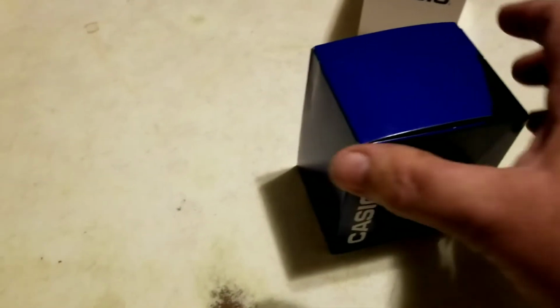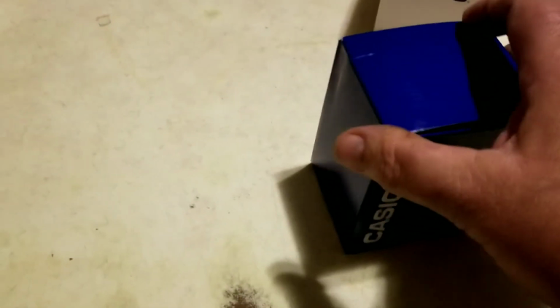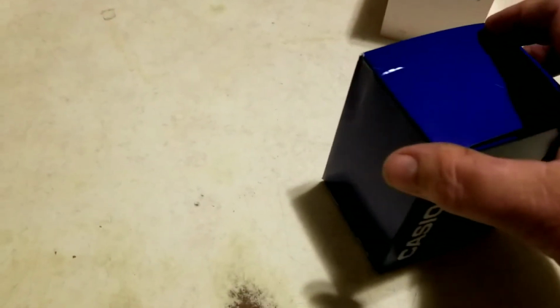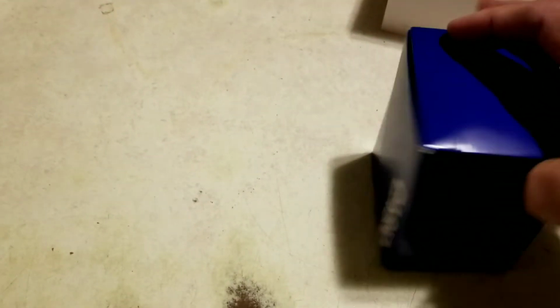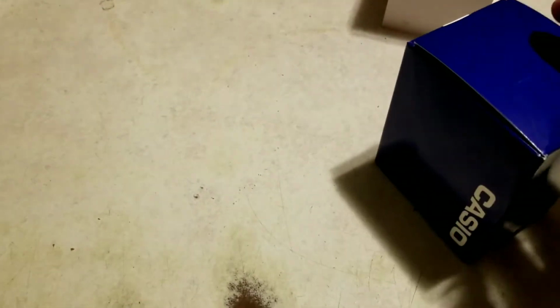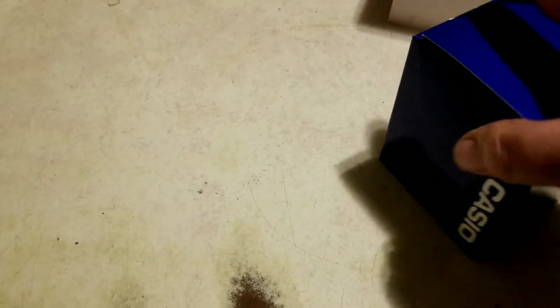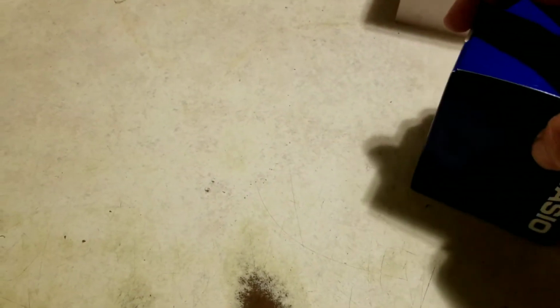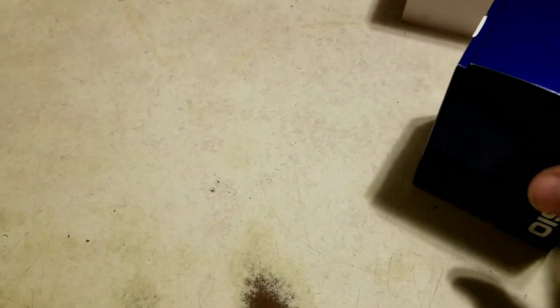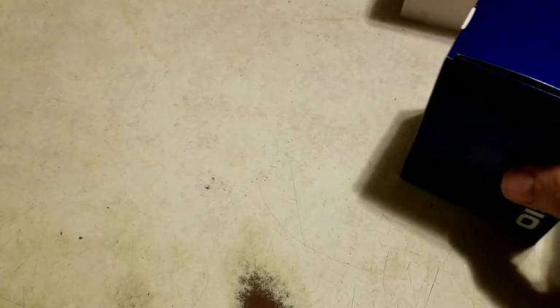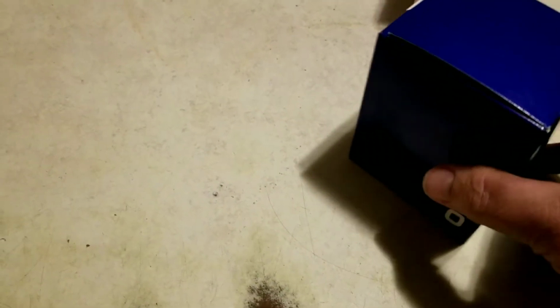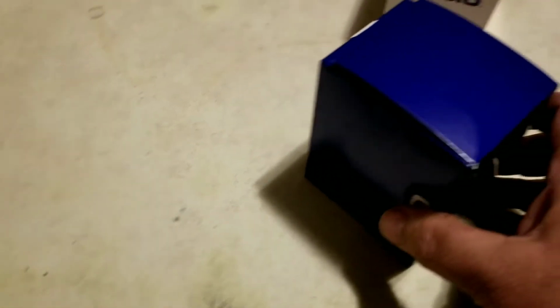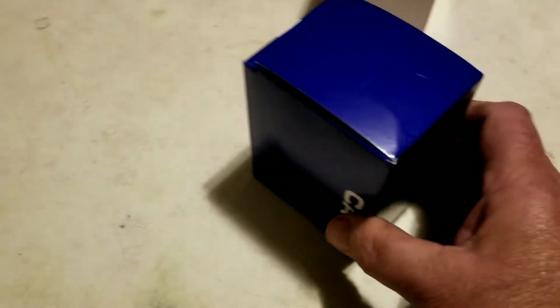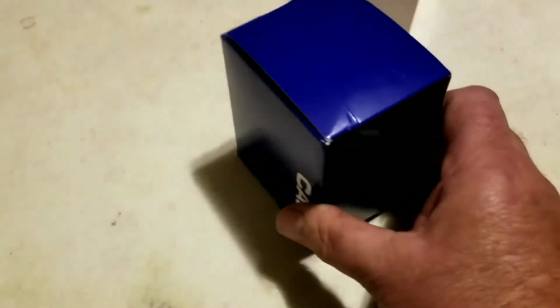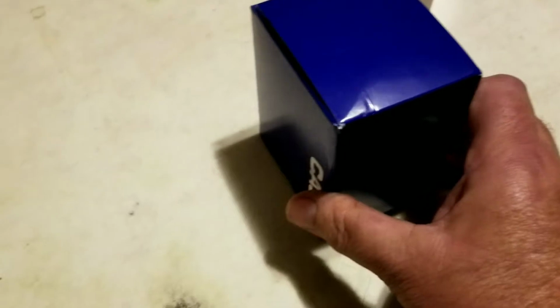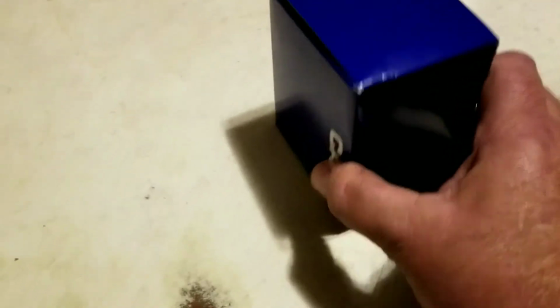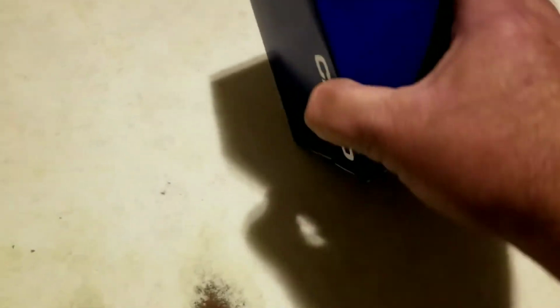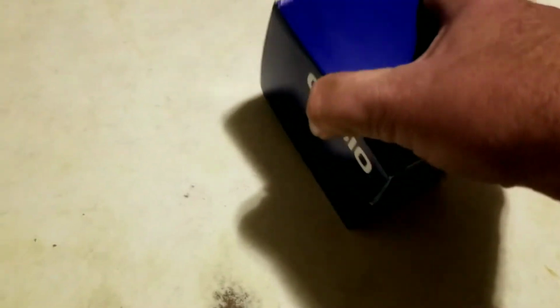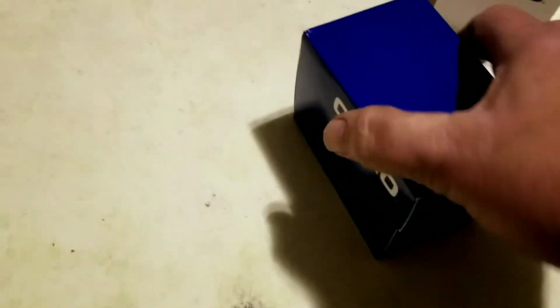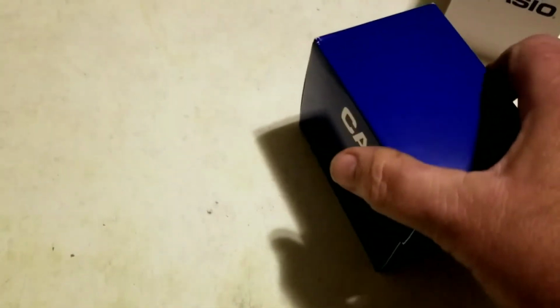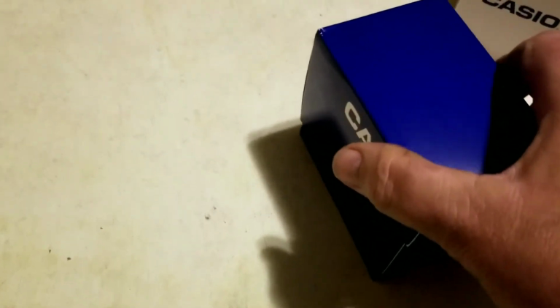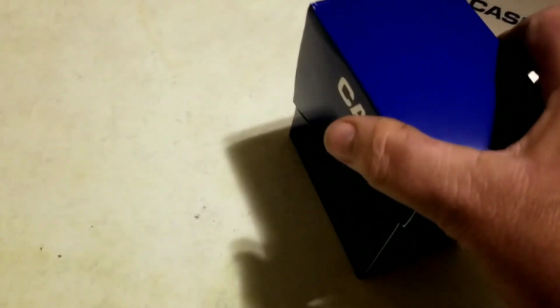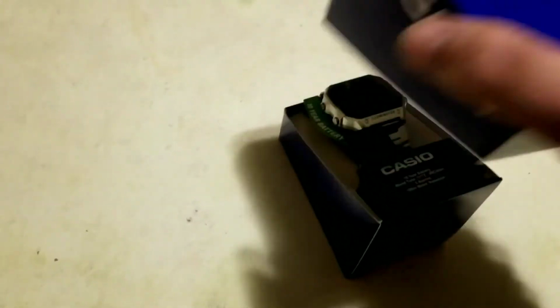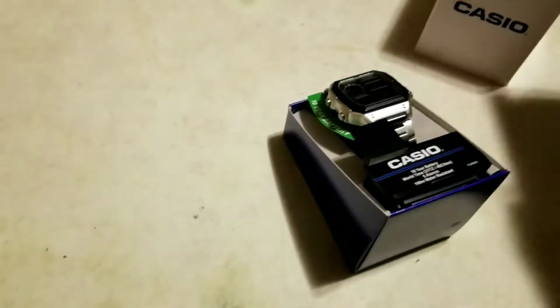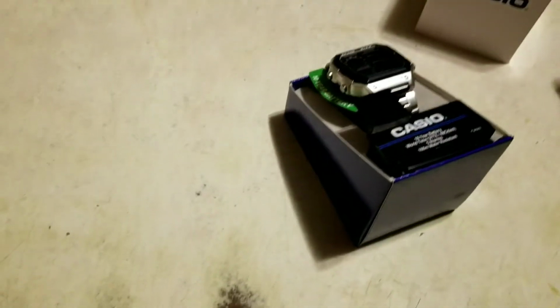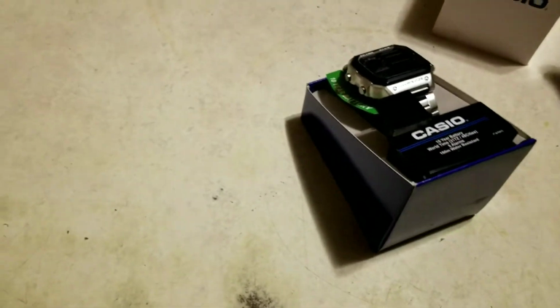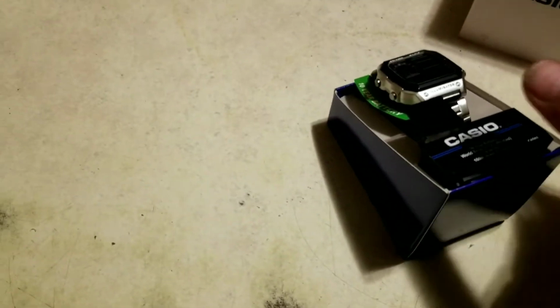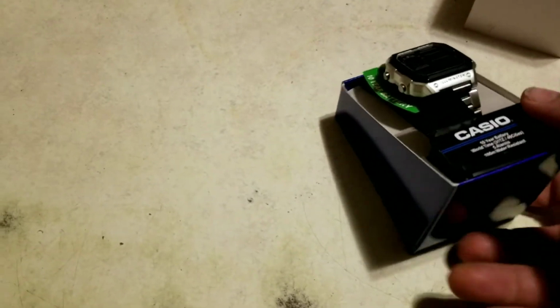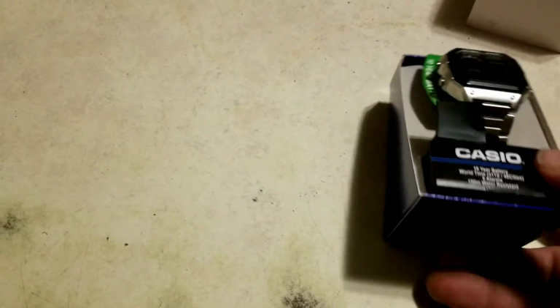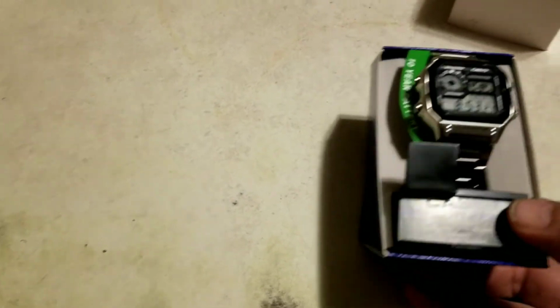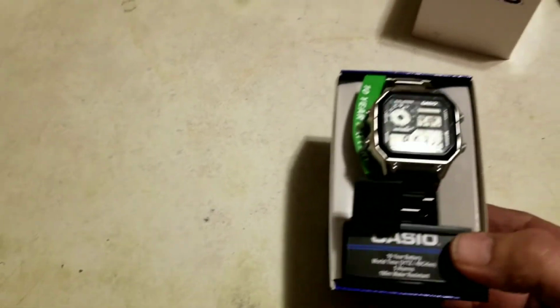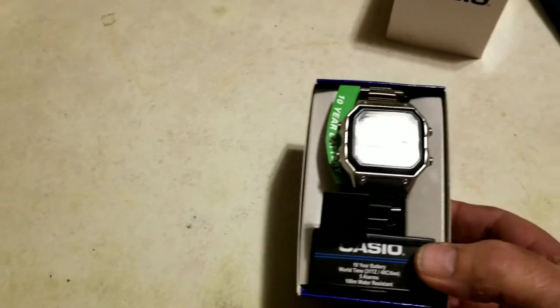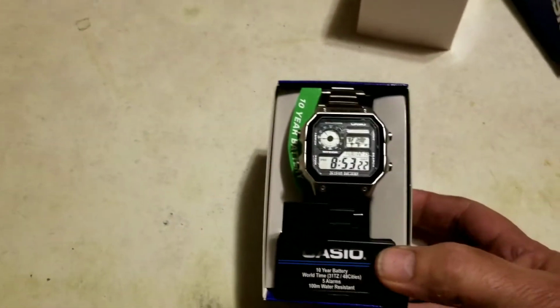I got this watch — this really lovely digital Casio — for less than $24 on eBay. It comes in a really nice box and it's packaged well. We're going to lift this up and get a good look at it in the package.